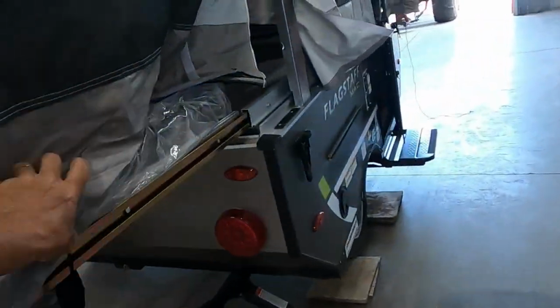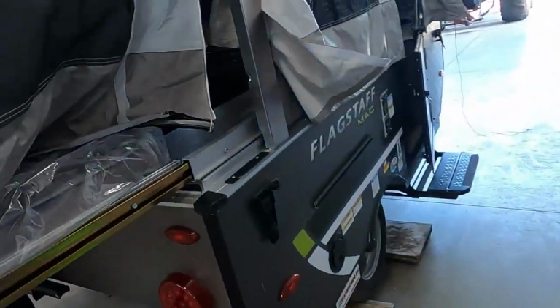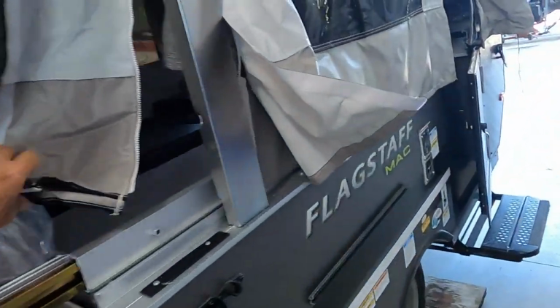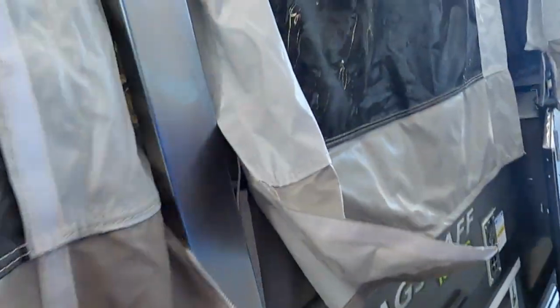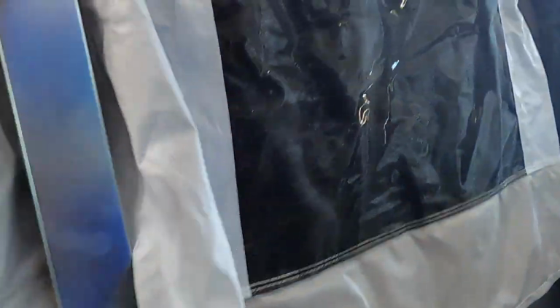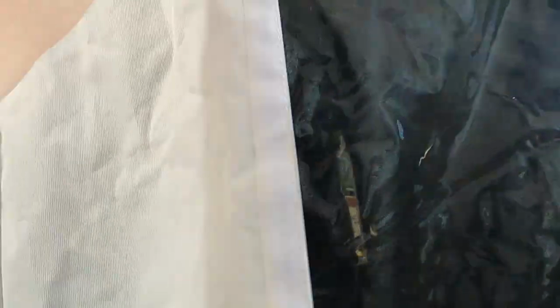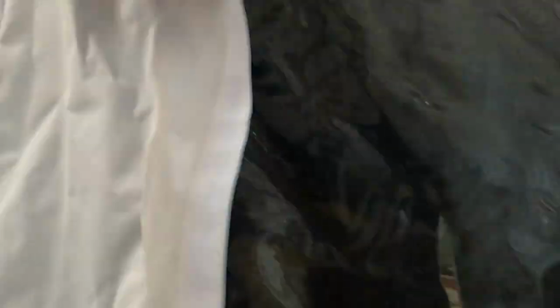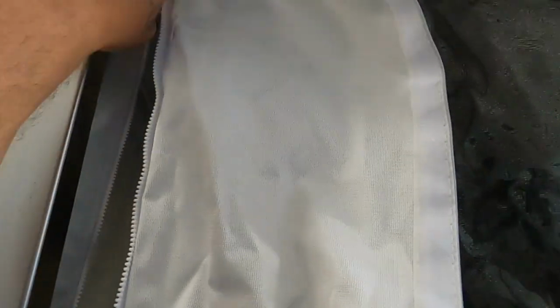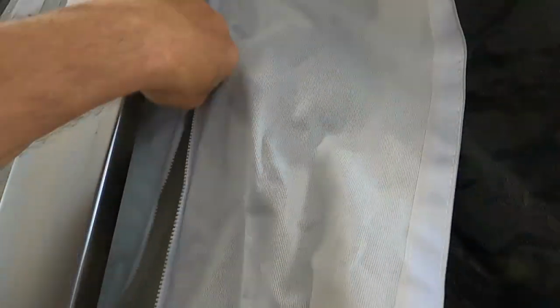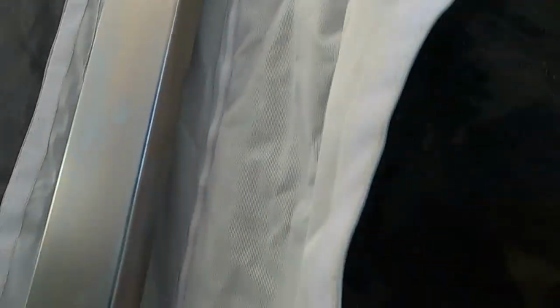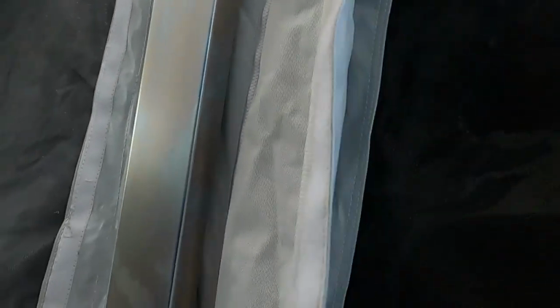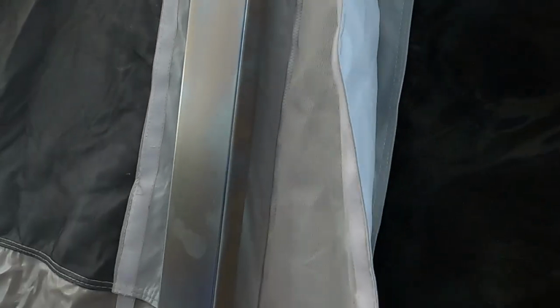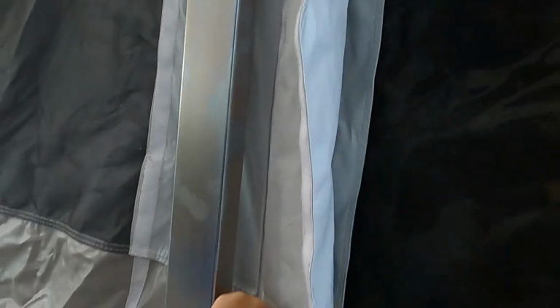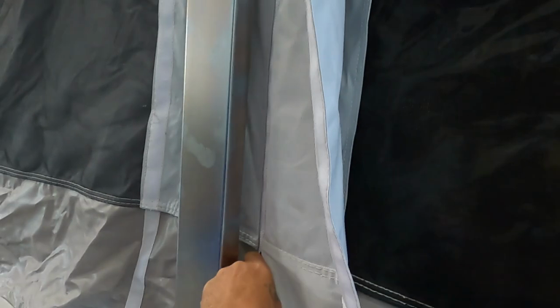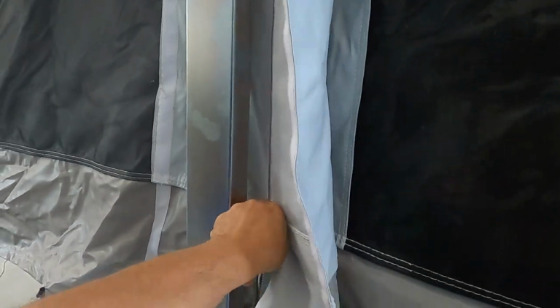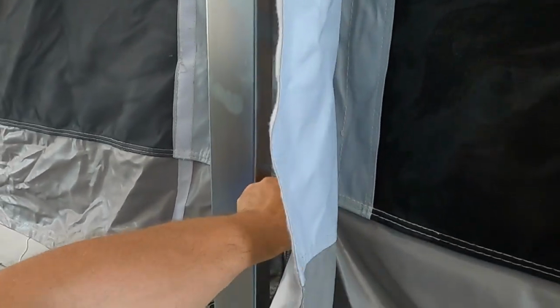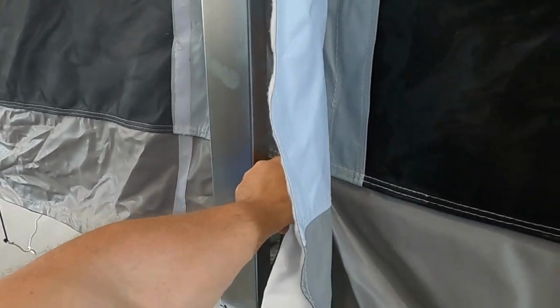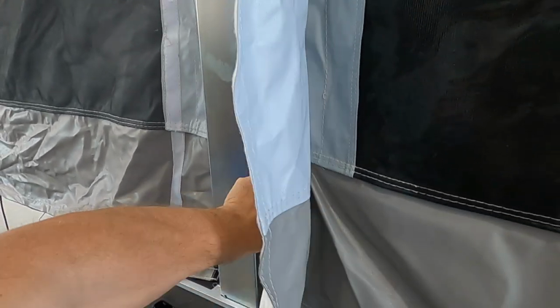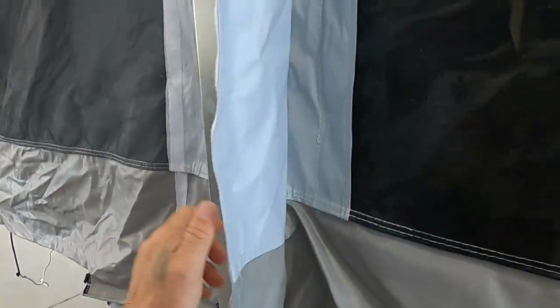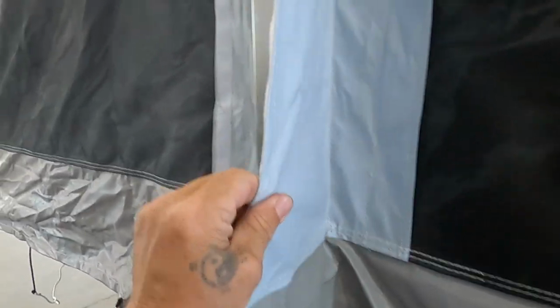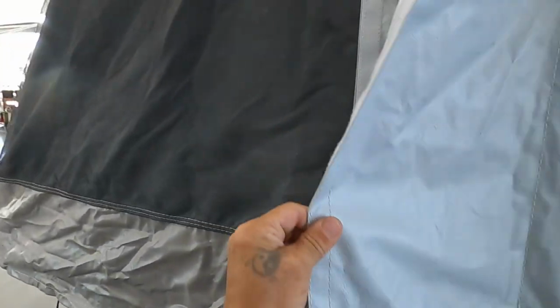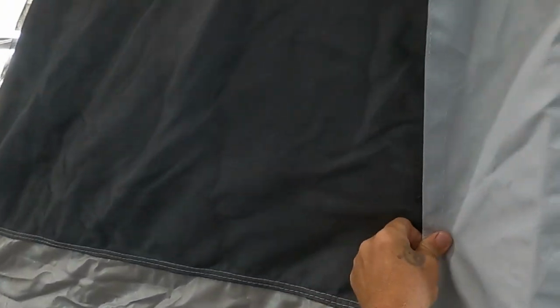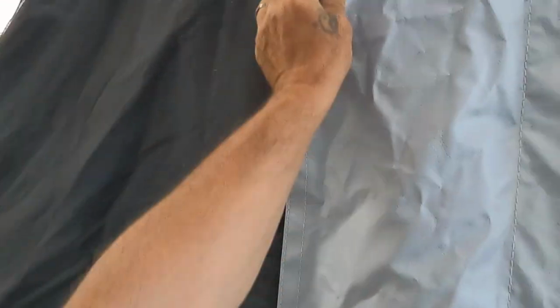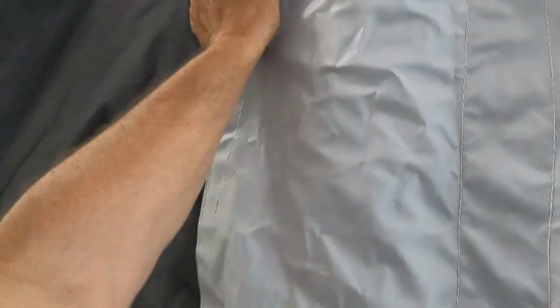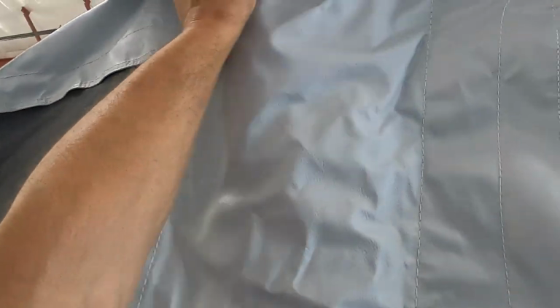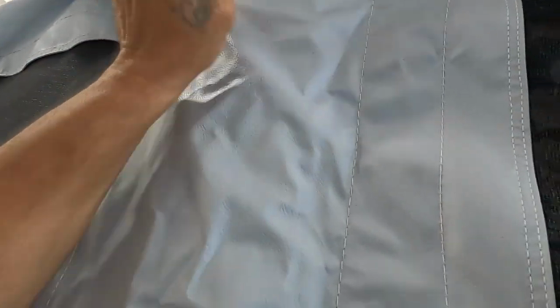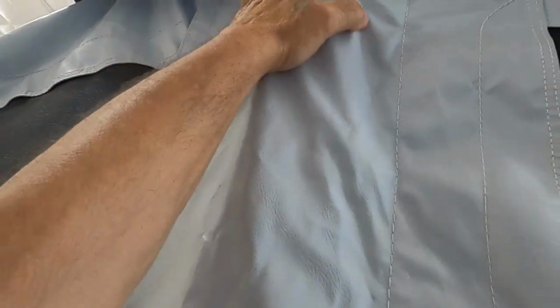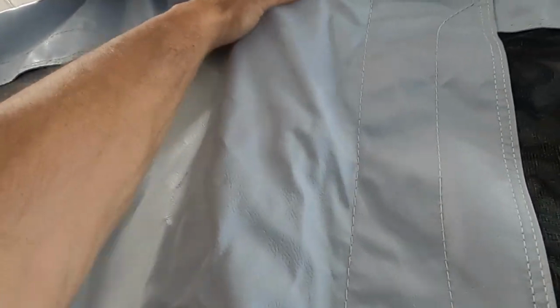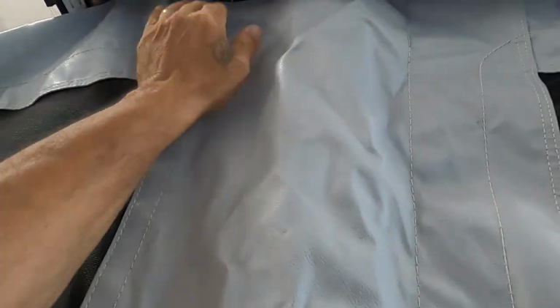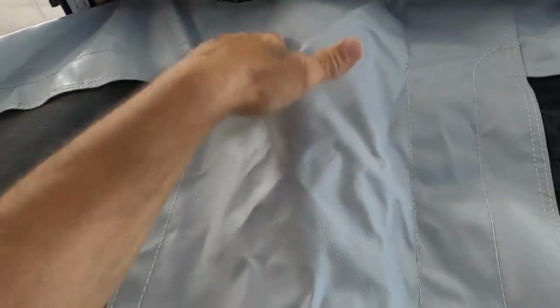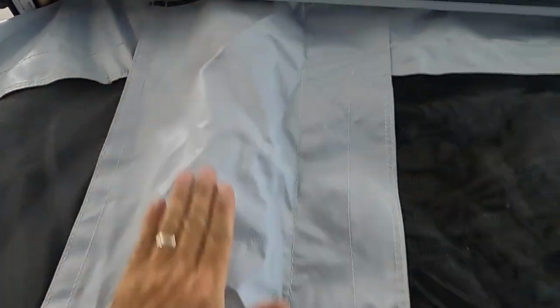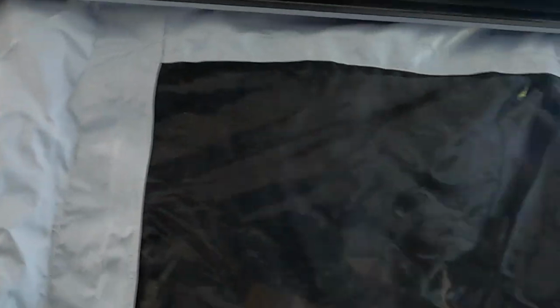Pull the materials down, come around the sides, and zip these down. Once you zip down, bring this around and velcro it. Make sure it's tucked here so your fabric goes up underneath this for rain.